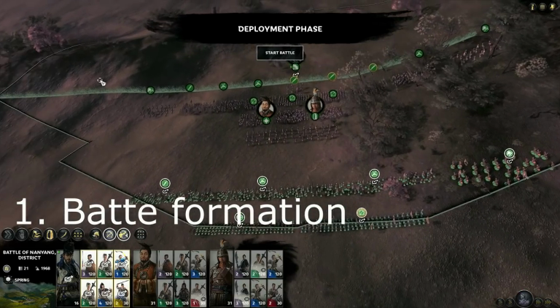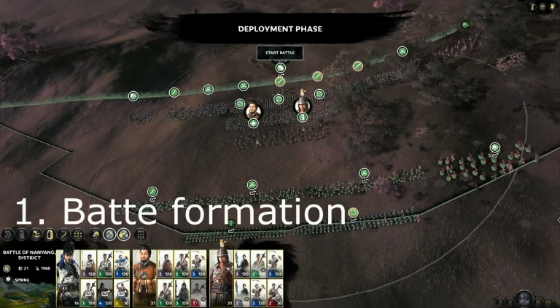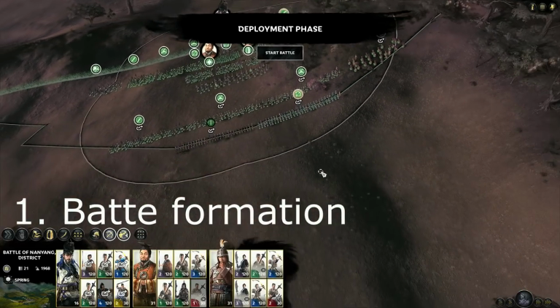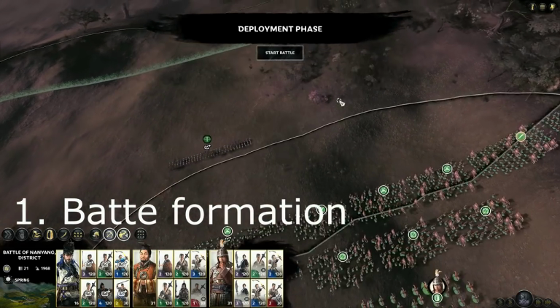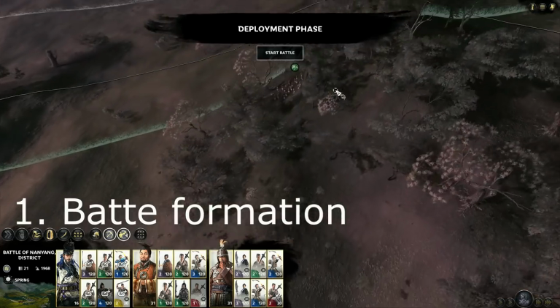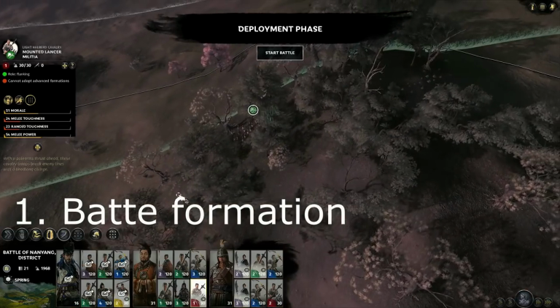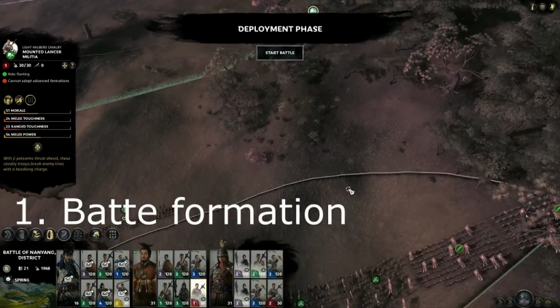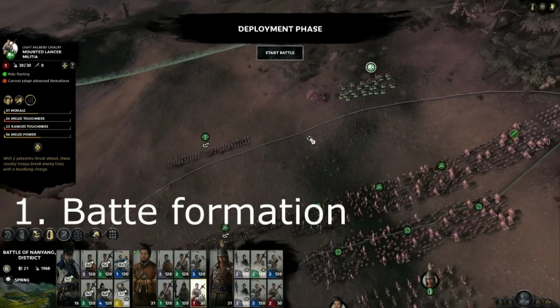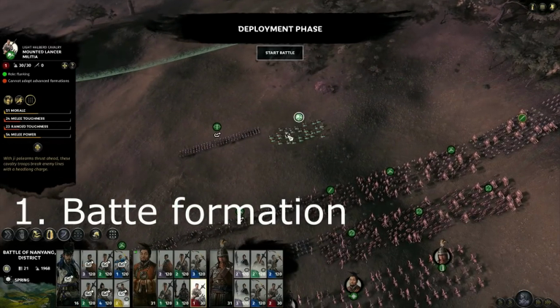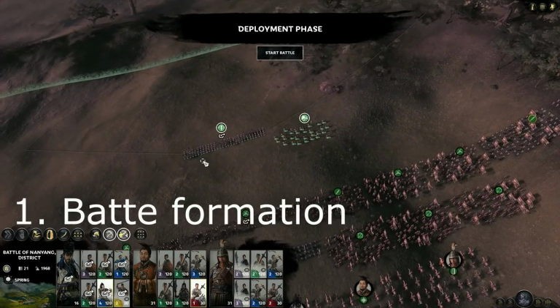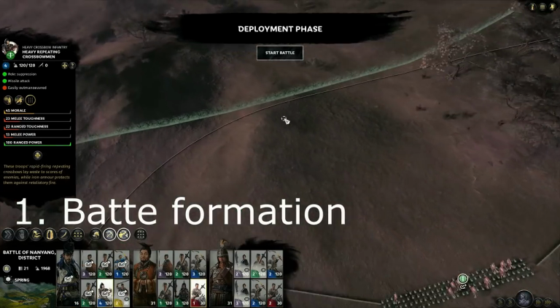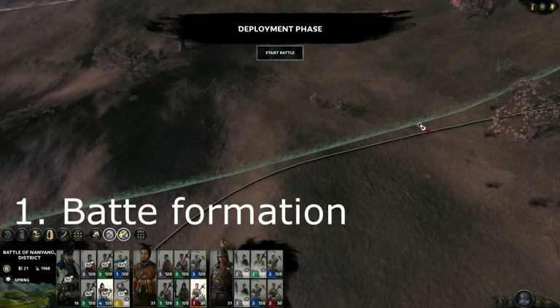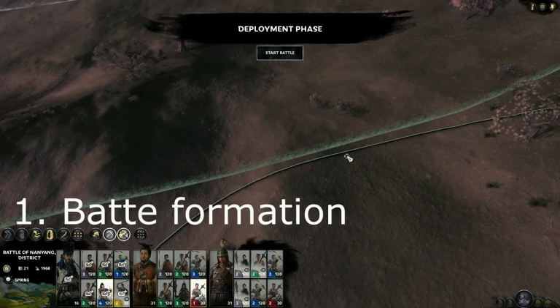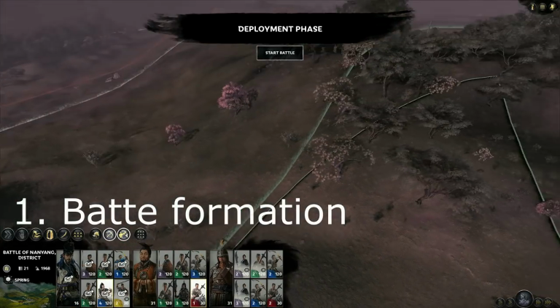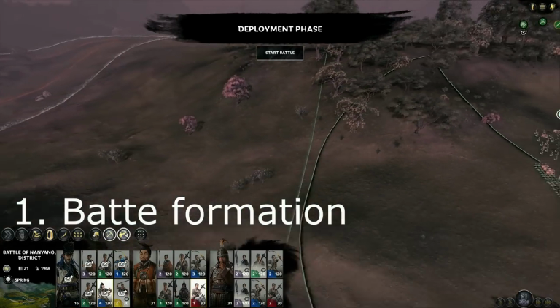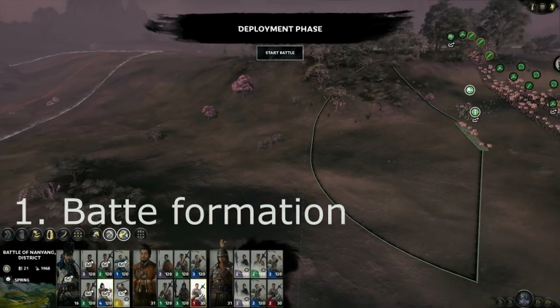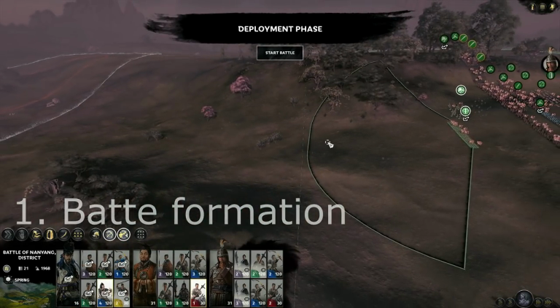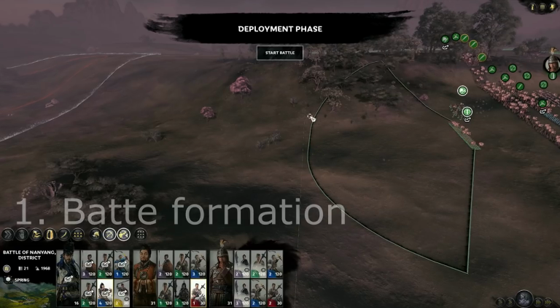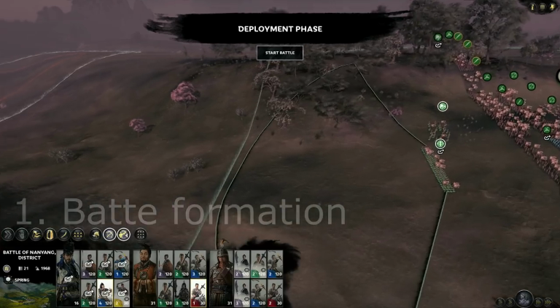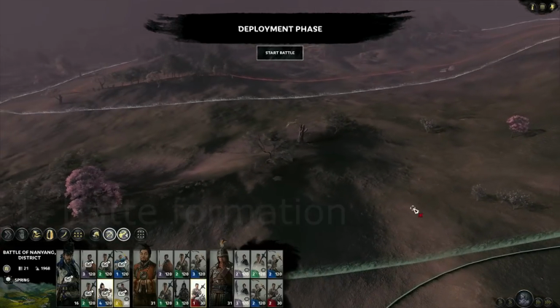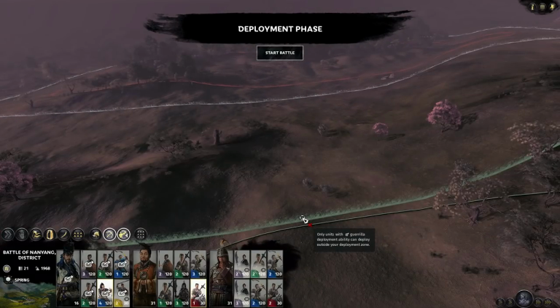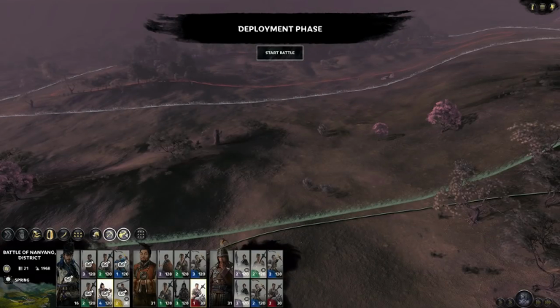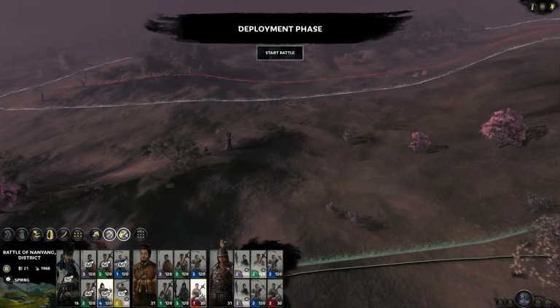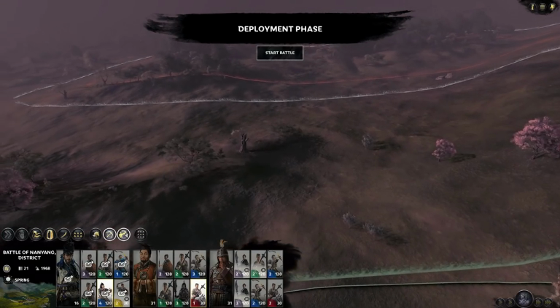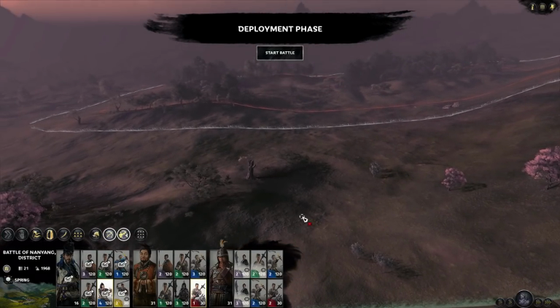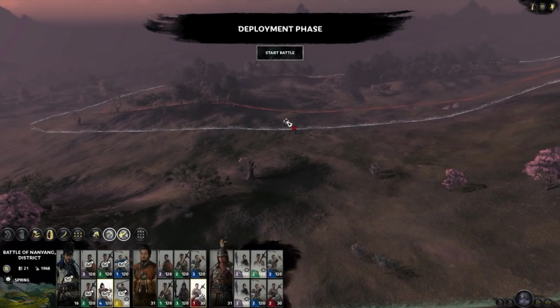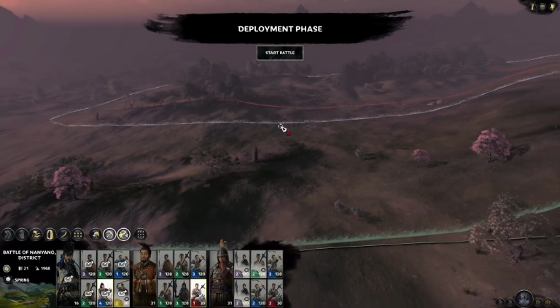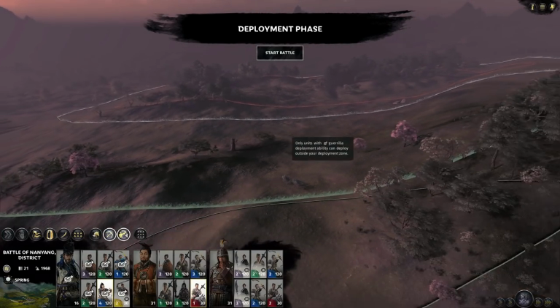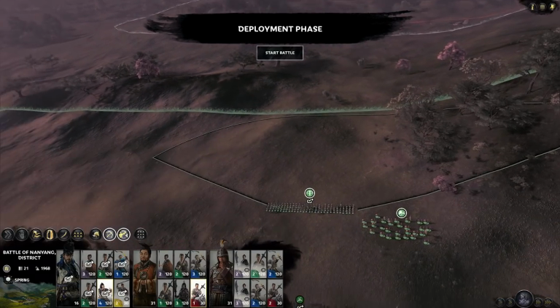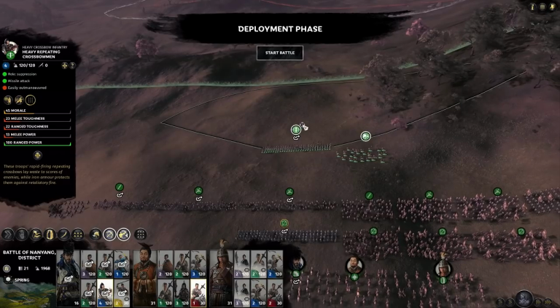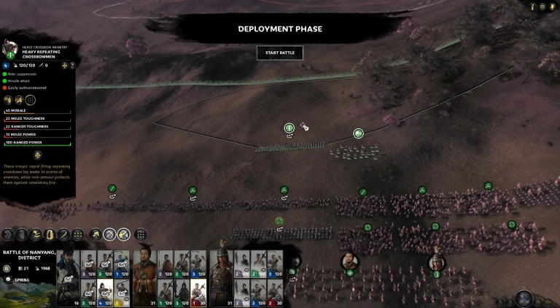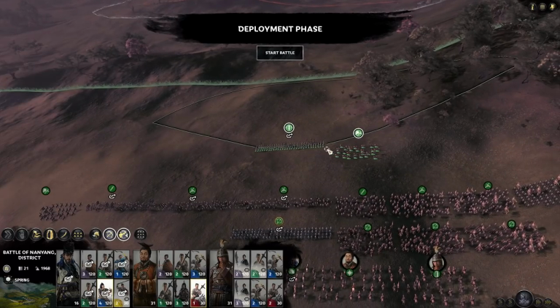So first things first I move all of these units back so I can actually work with this line here. I always start my battles on the deployment line because I want to get as close to the enemy as possible as soon as the battle starts.